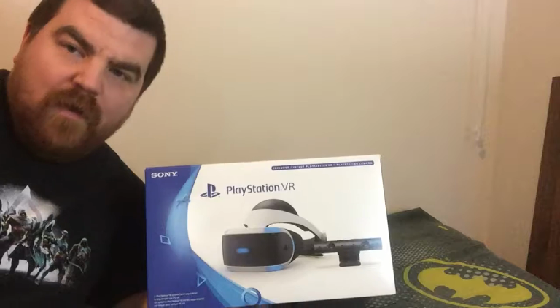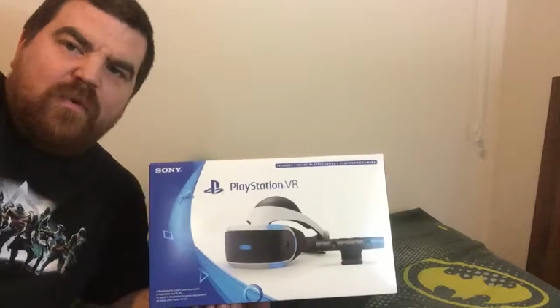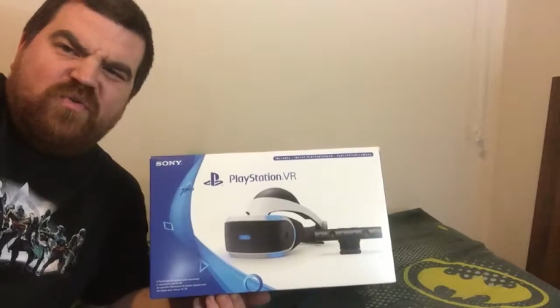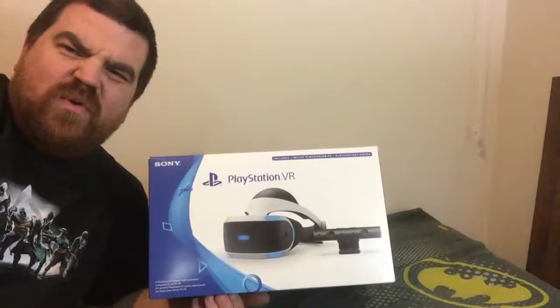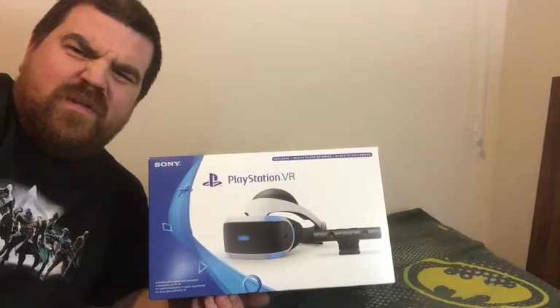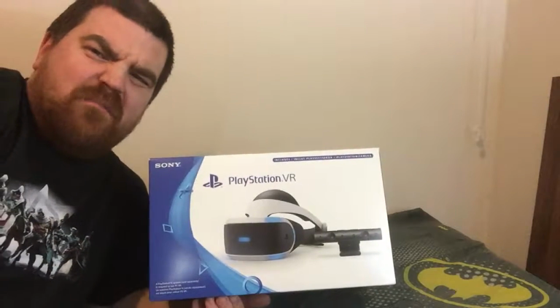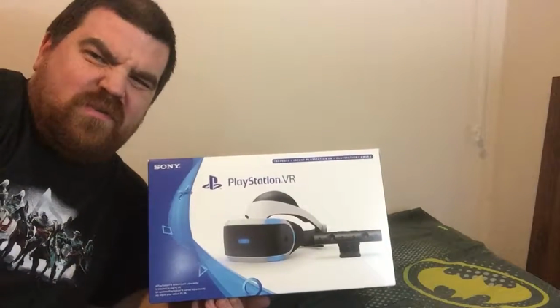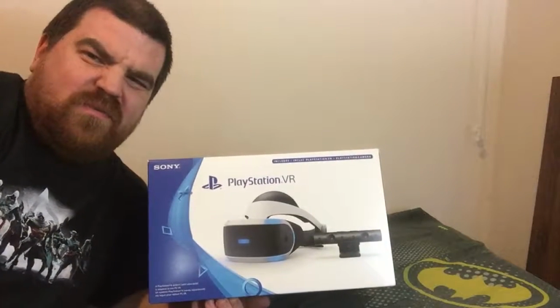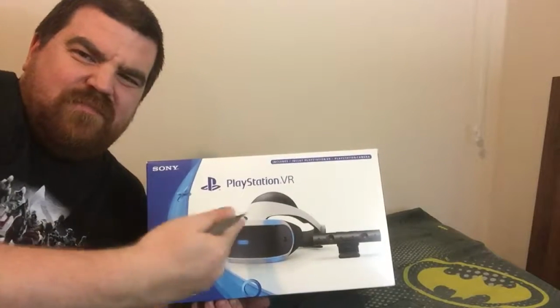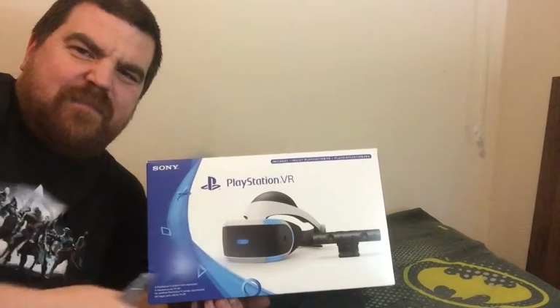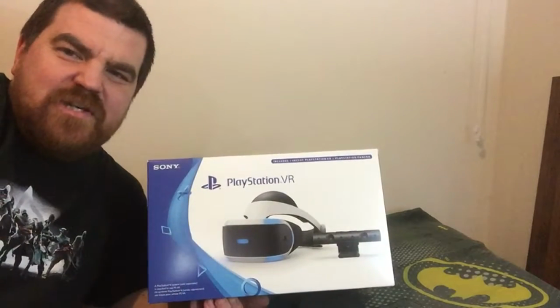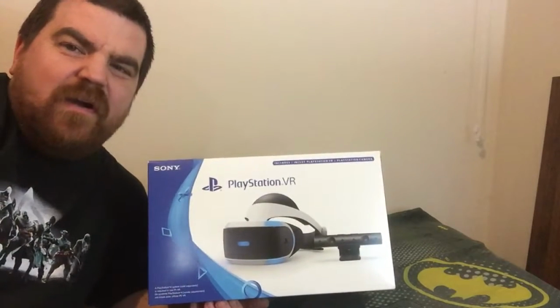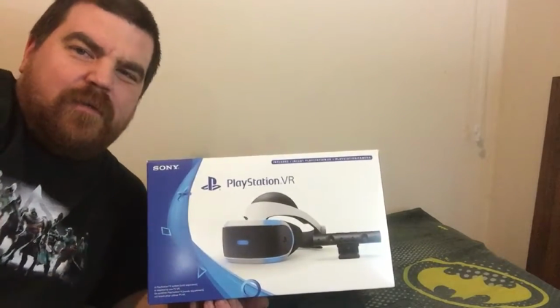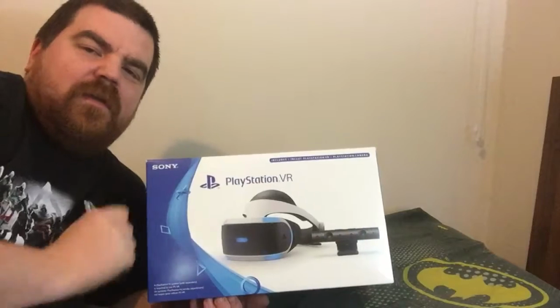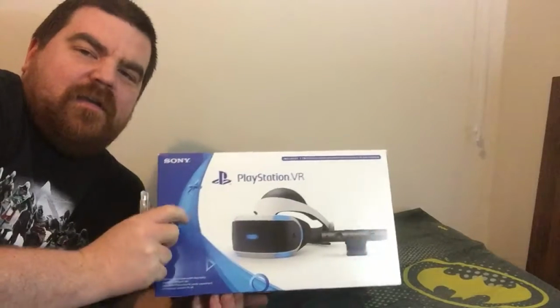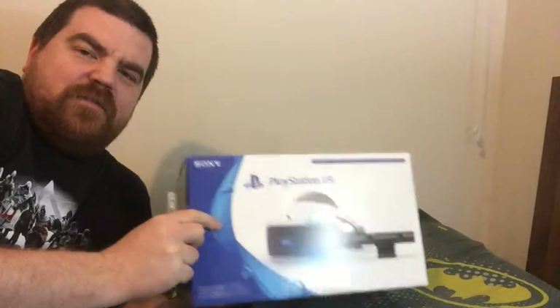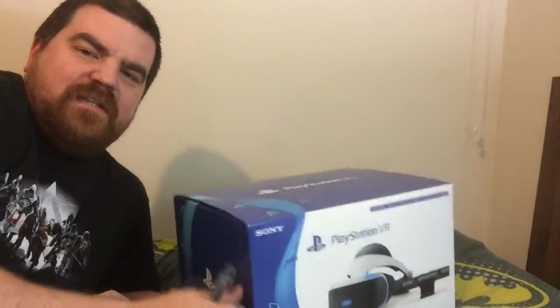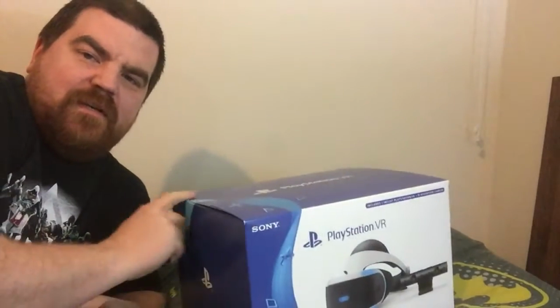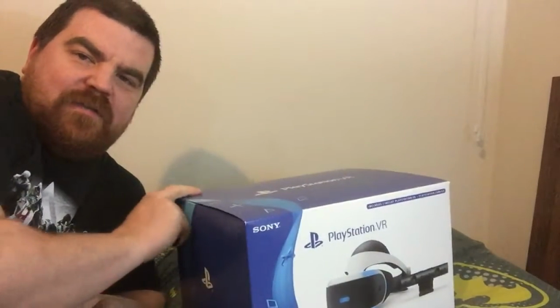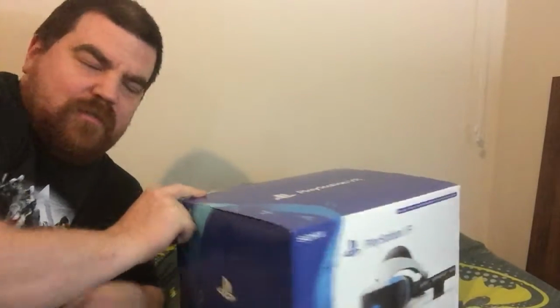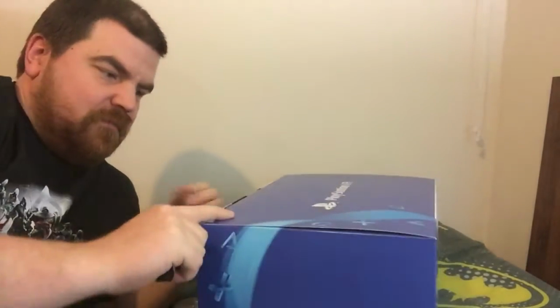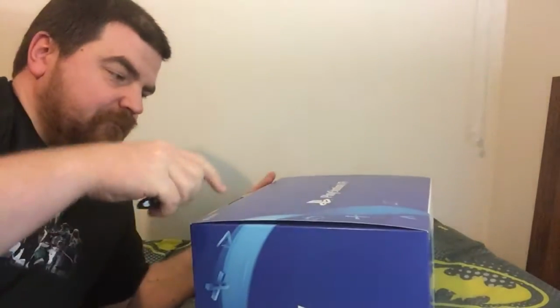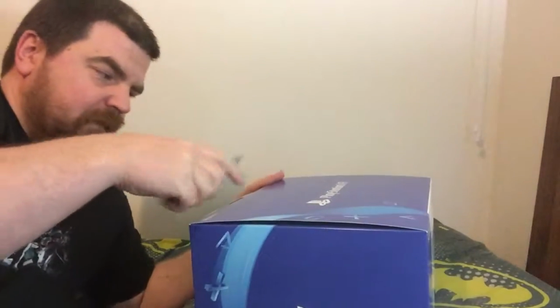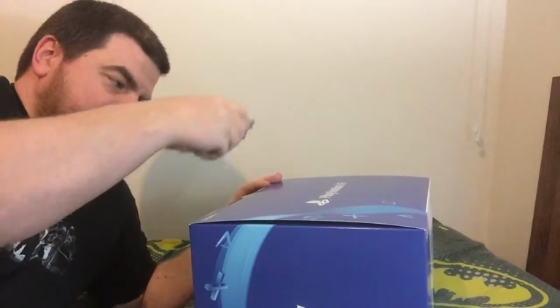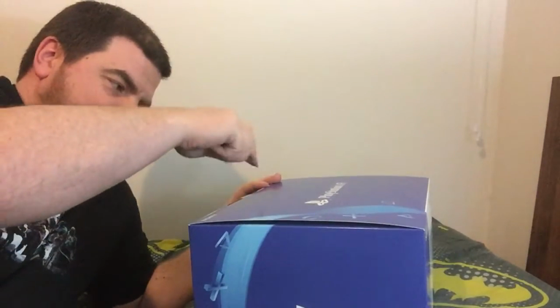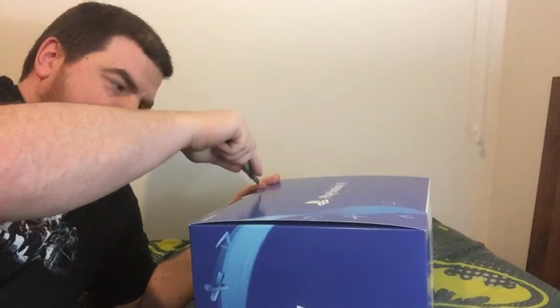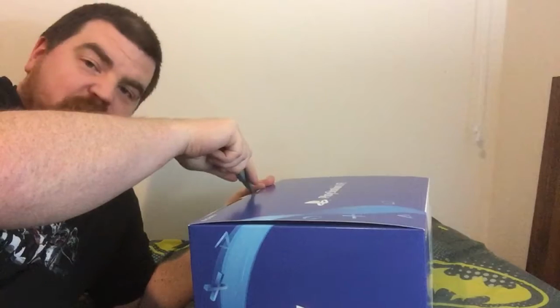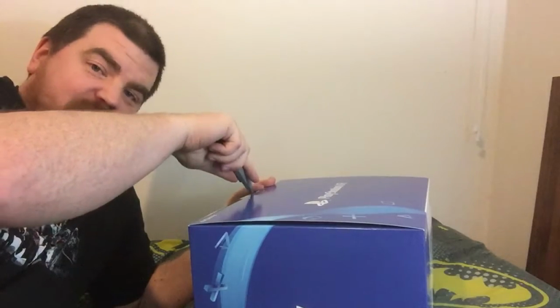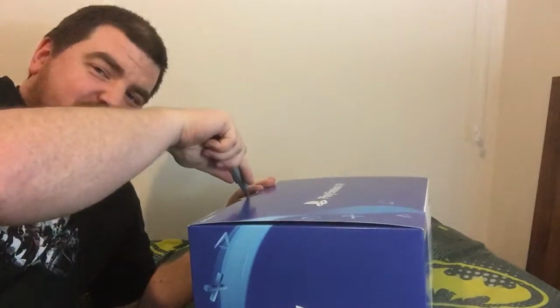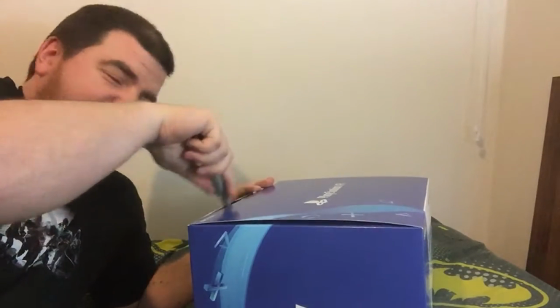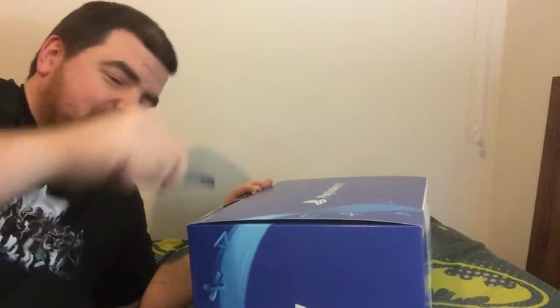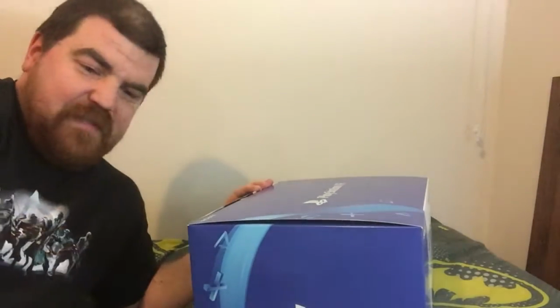More new toys, more new toys. We have the PlayStation VR now — just the basic package. I'm gonna open this up, and no, I did not cut the tape this time.